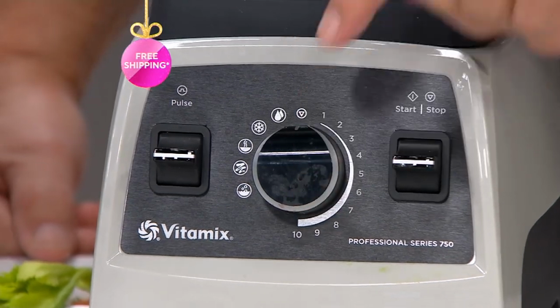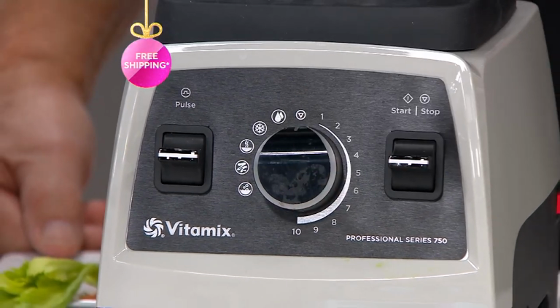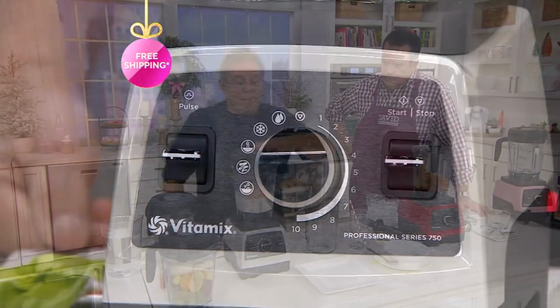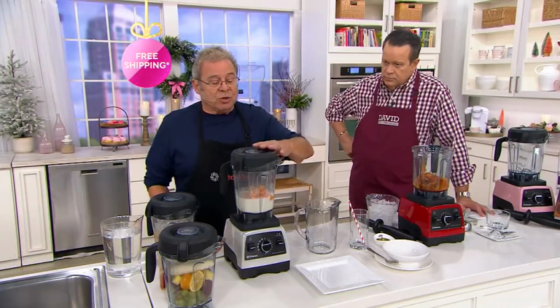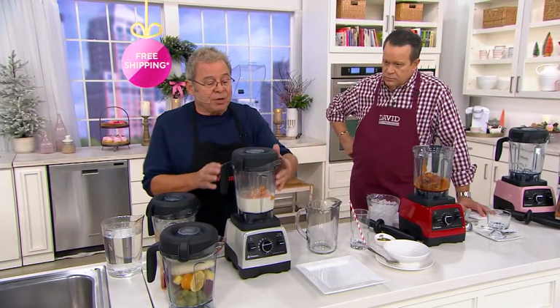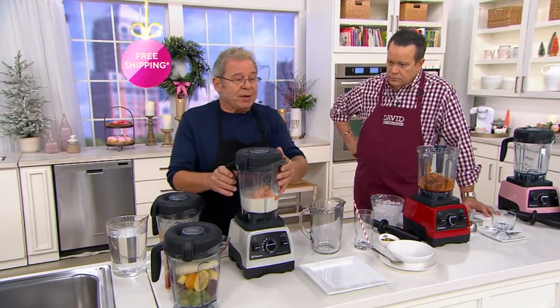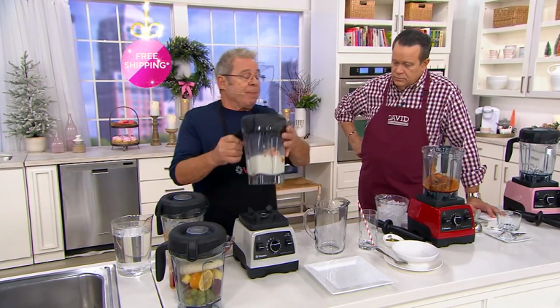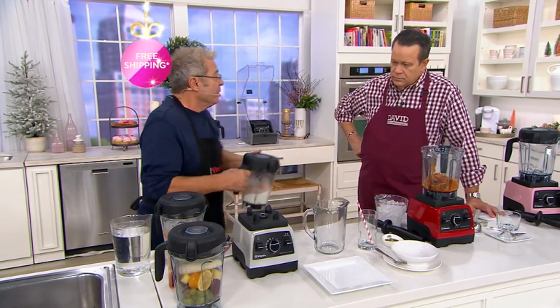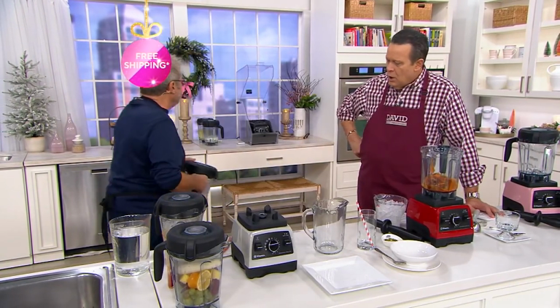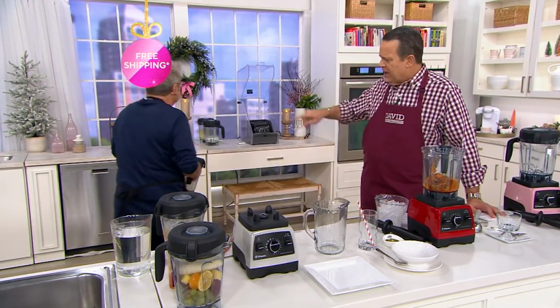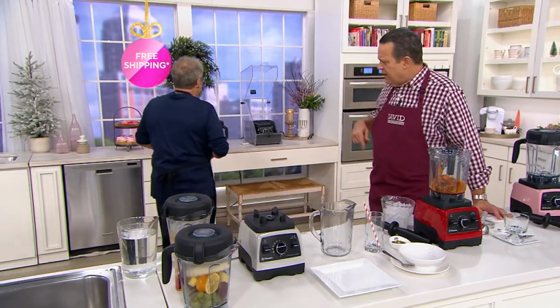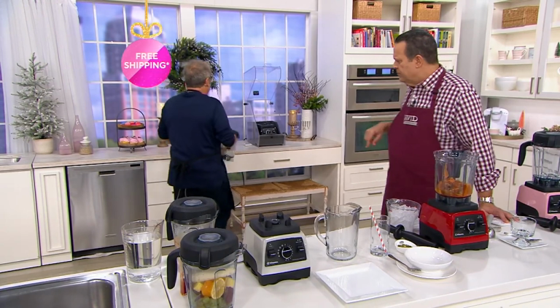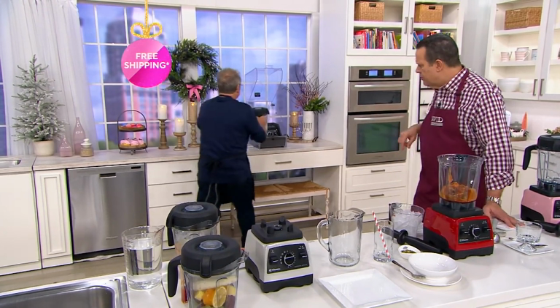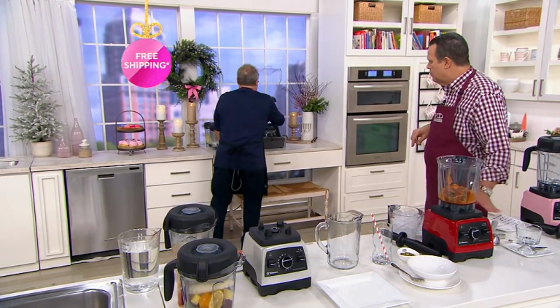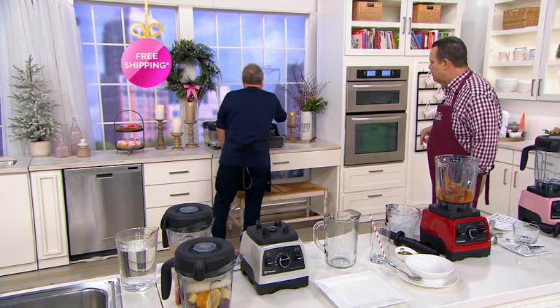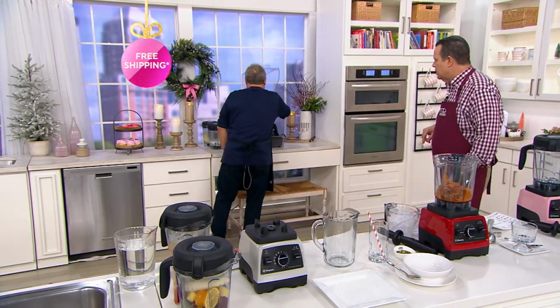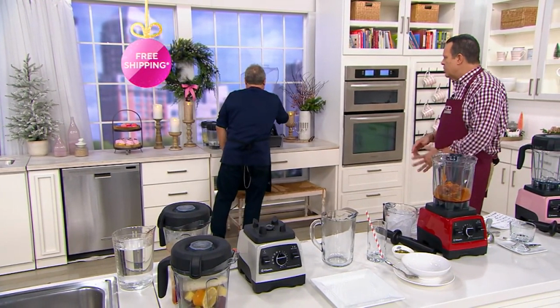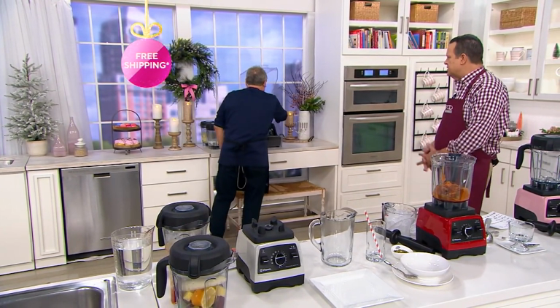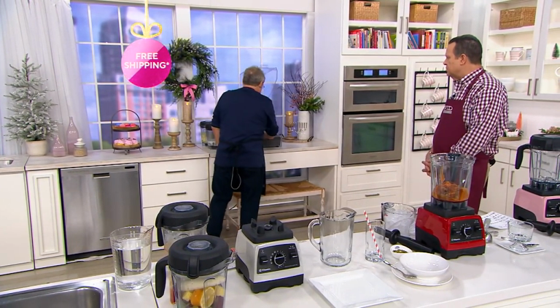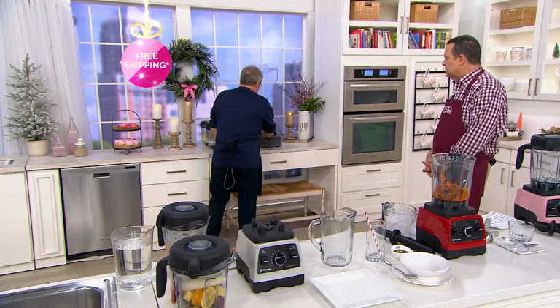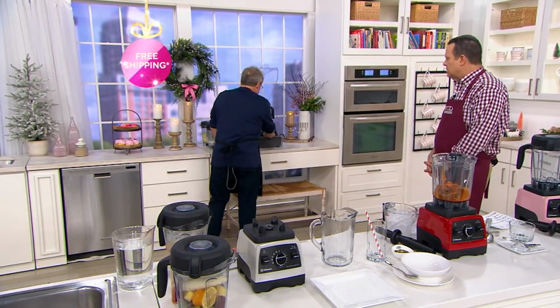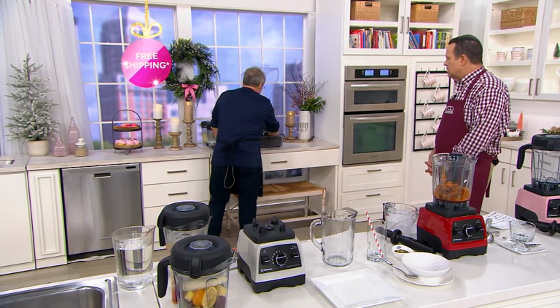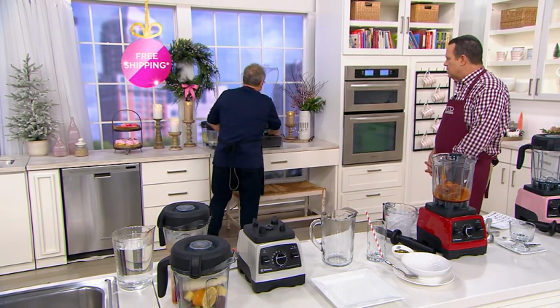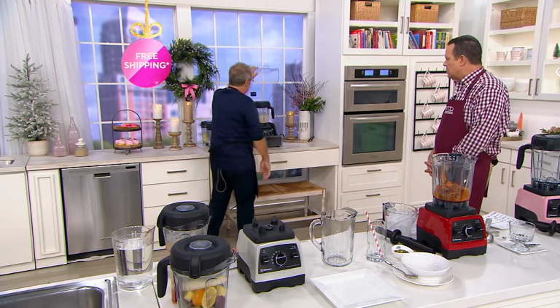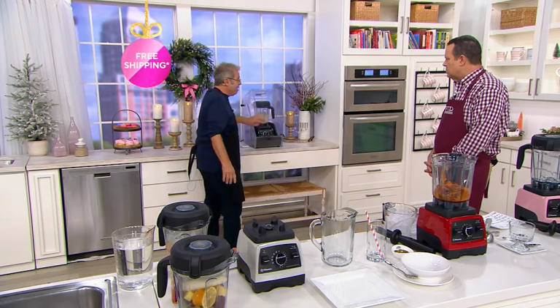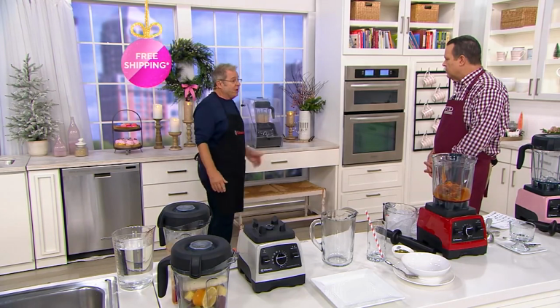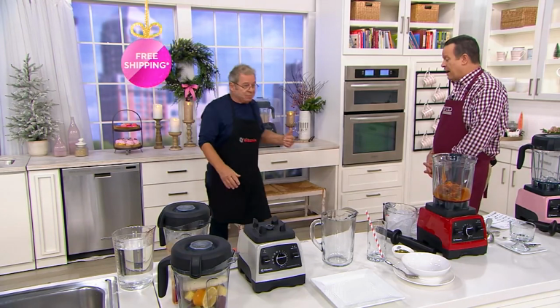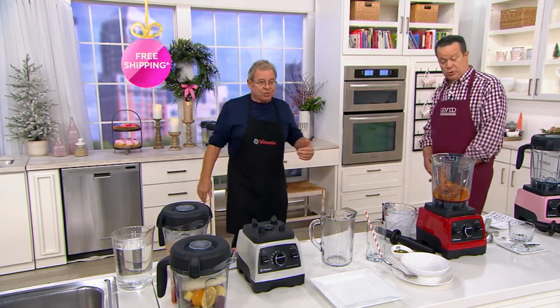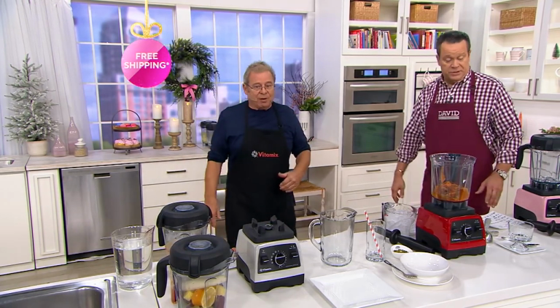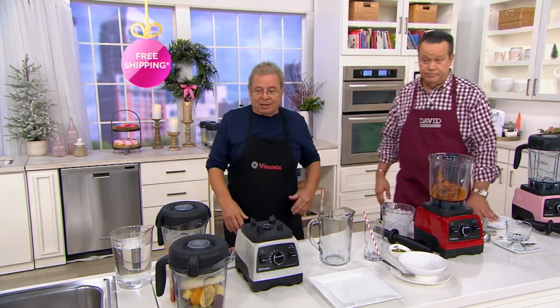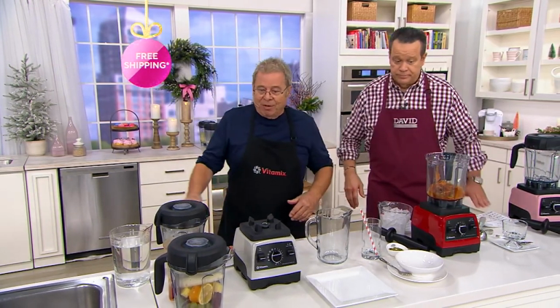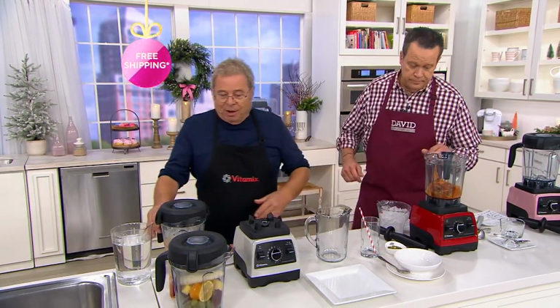I'm going to start out by making soup — sweet potato soup. It's already set for soups. I turn it on, and the machine does the rest. I don't have to worry about it.